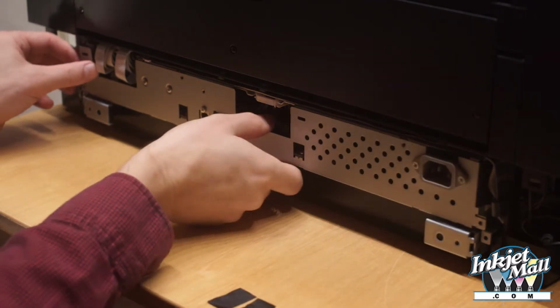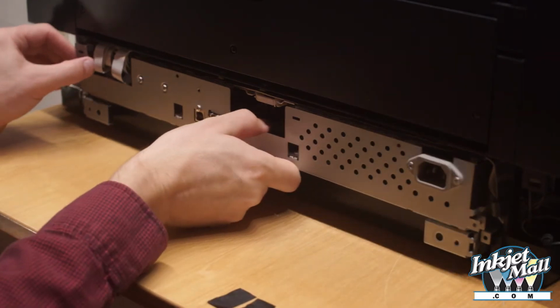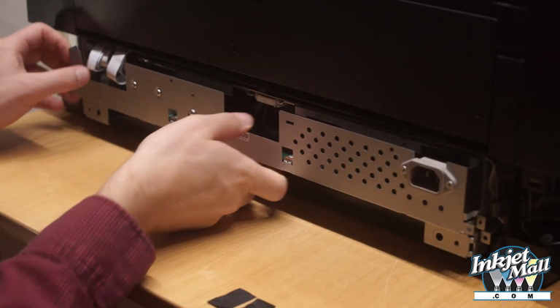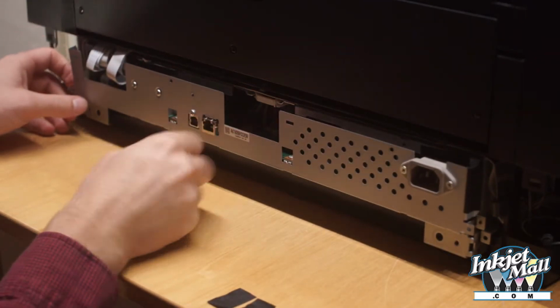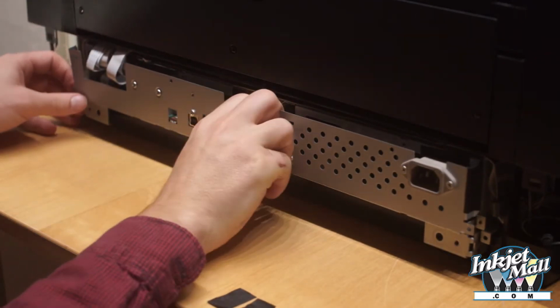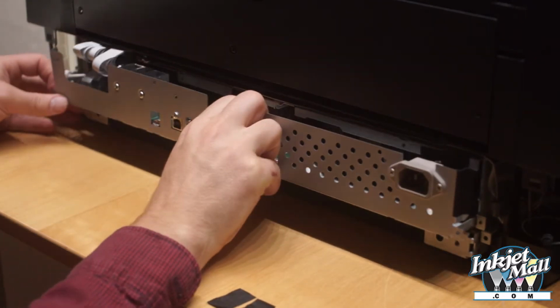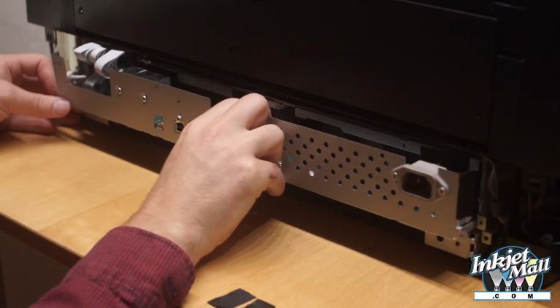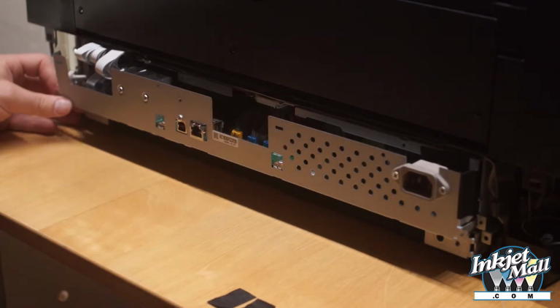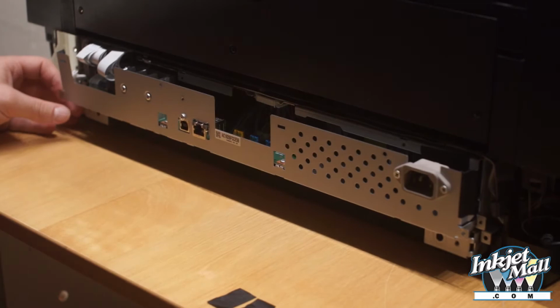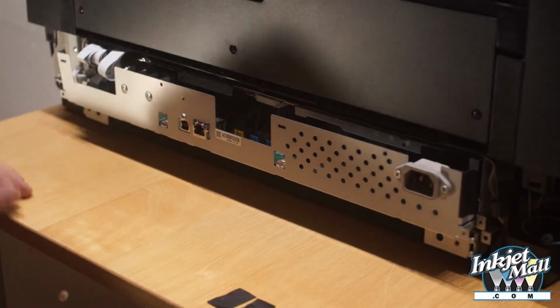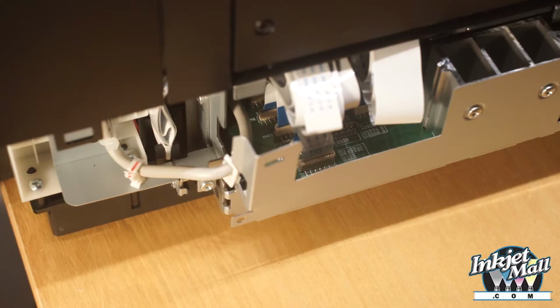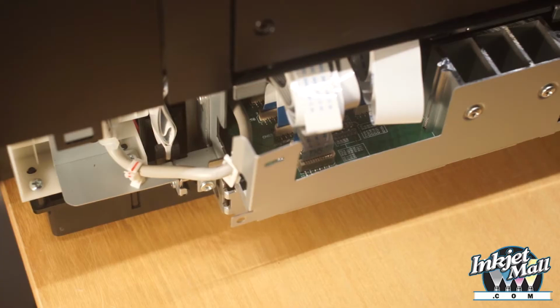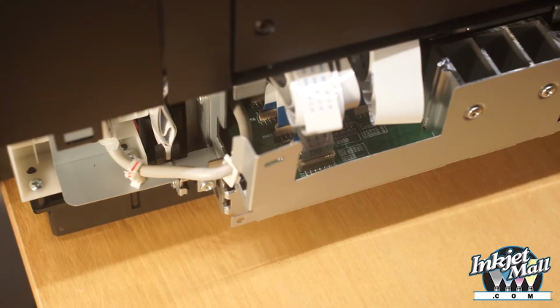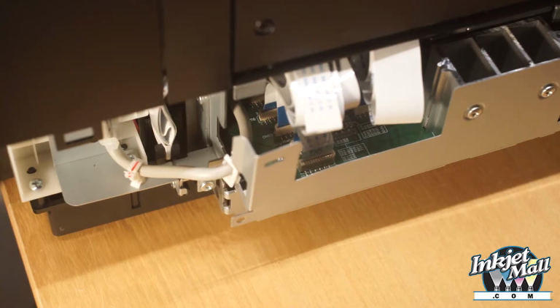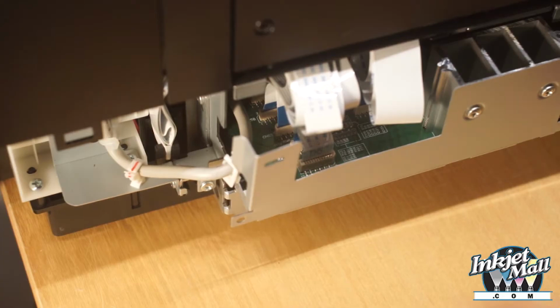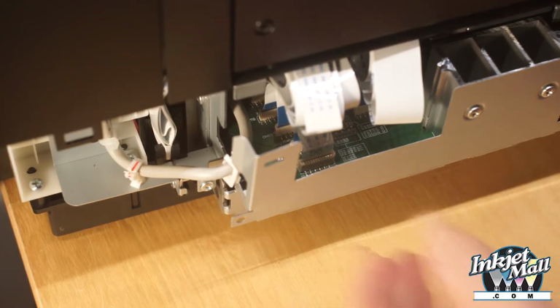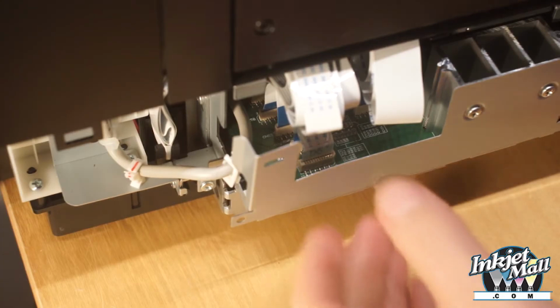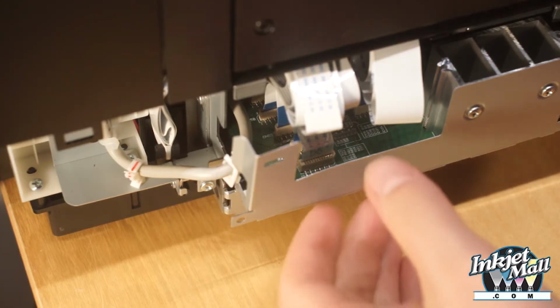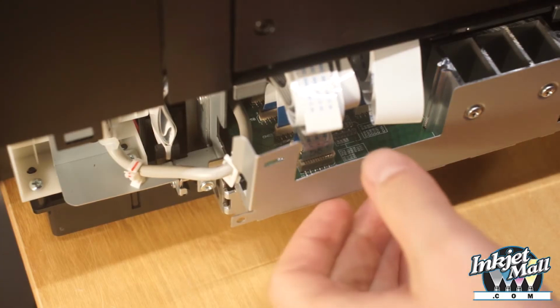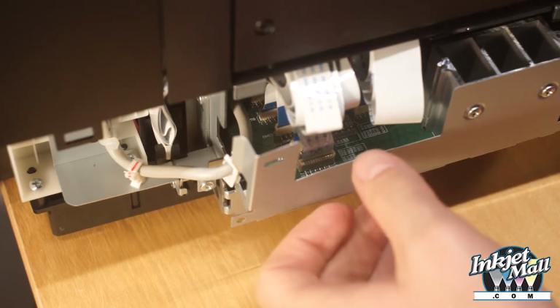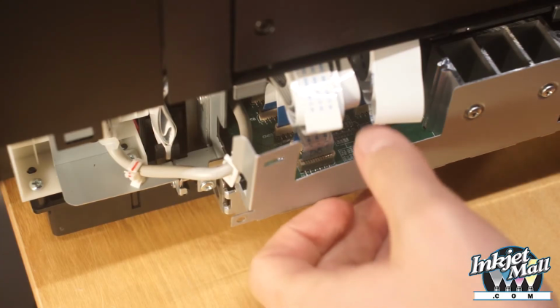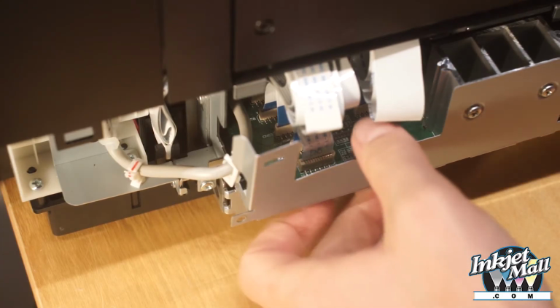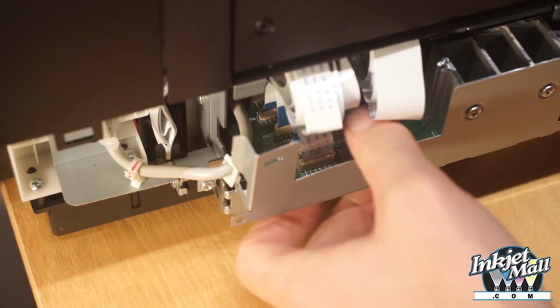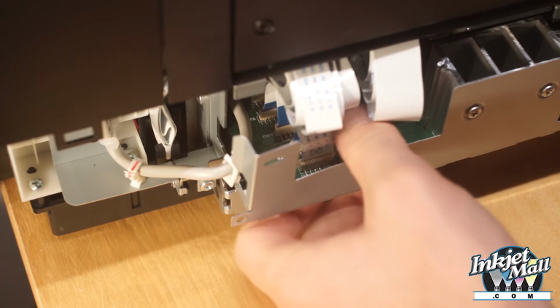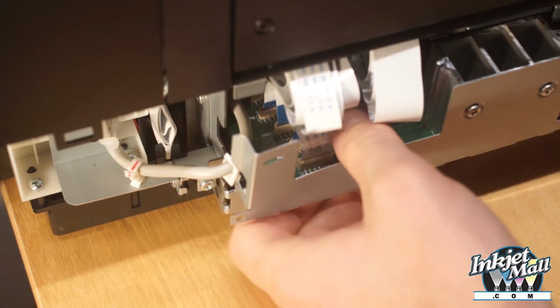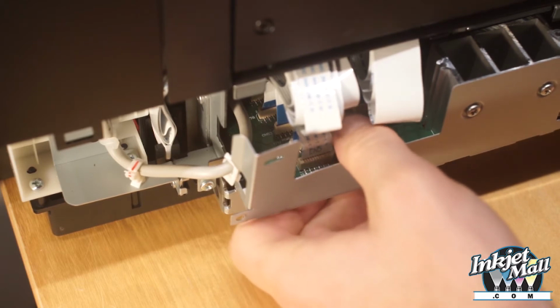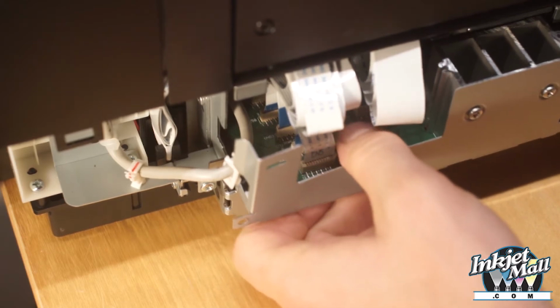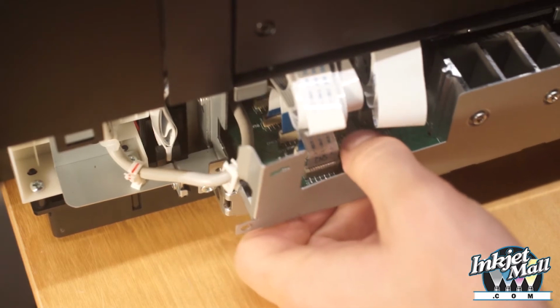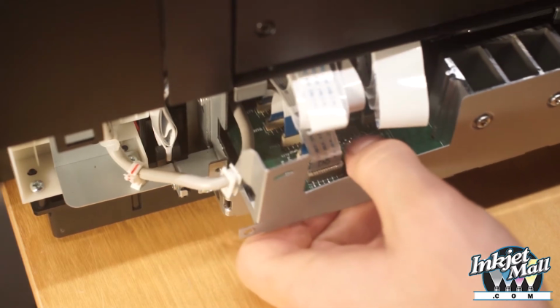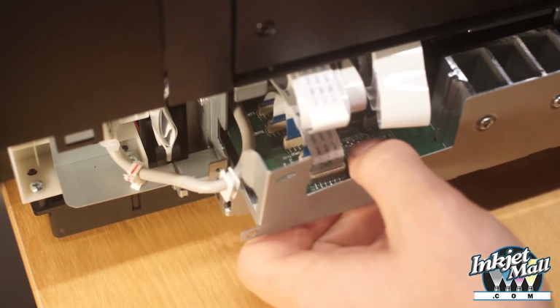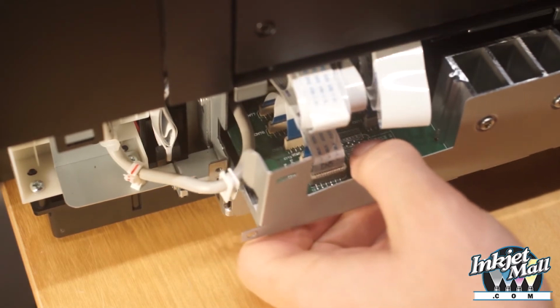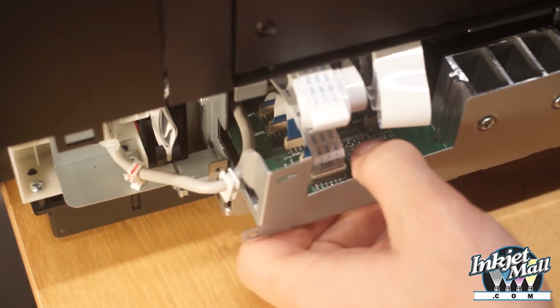Step 6. Gently pull out the back tray. It will not come out all the way due to some wires. Keep the right side in more than the left side. This will allow the left side to angle out as indicated.